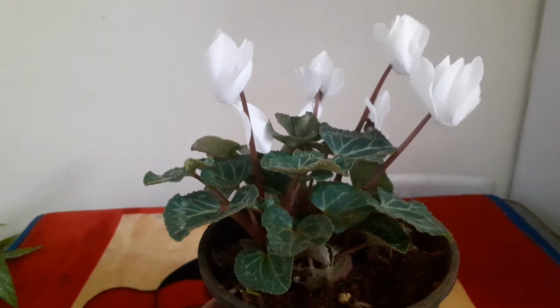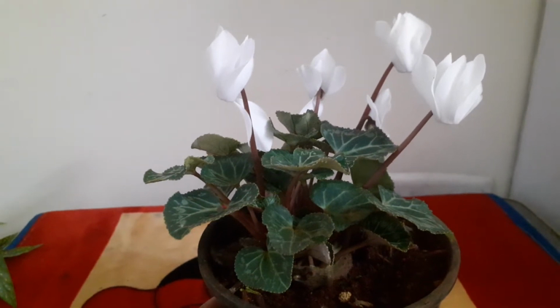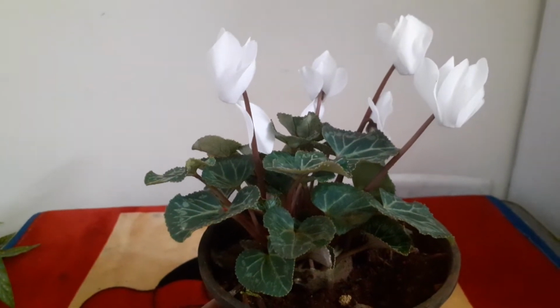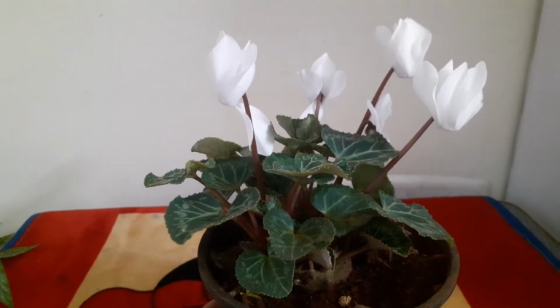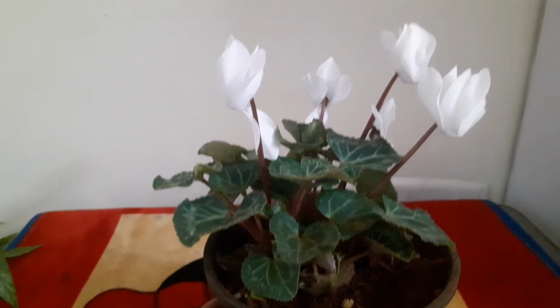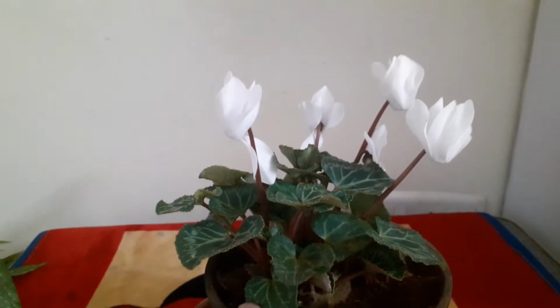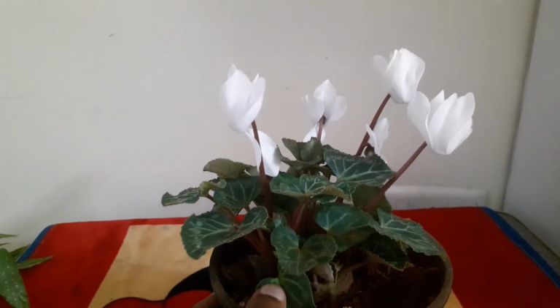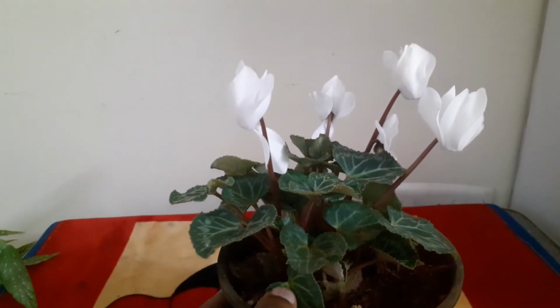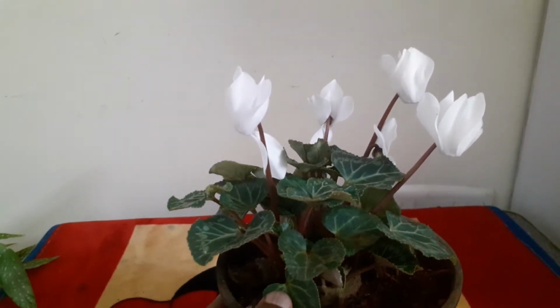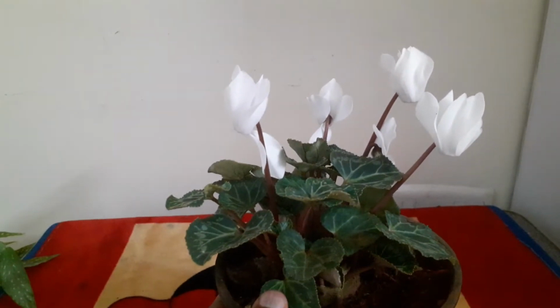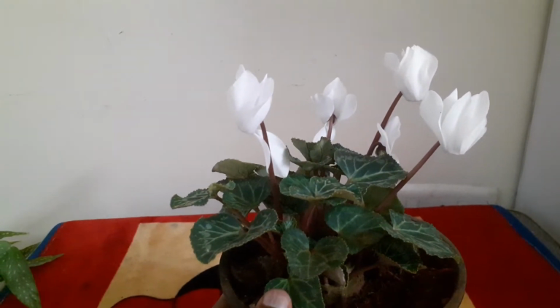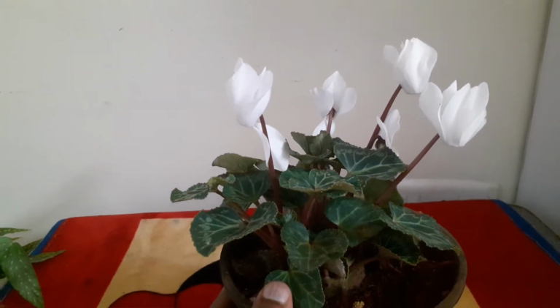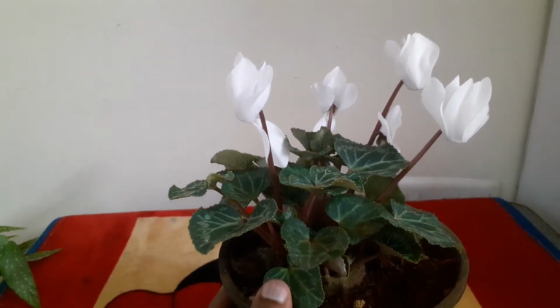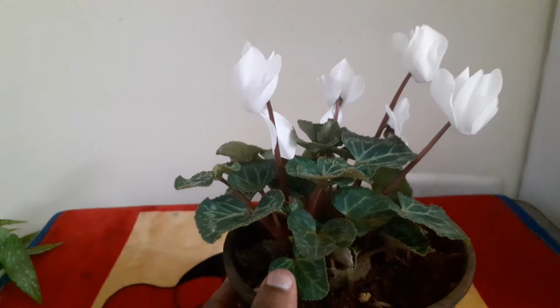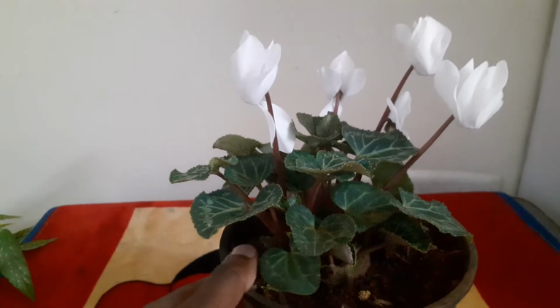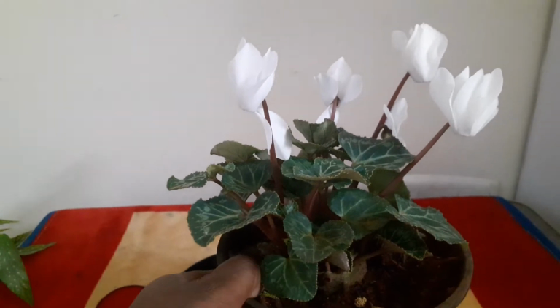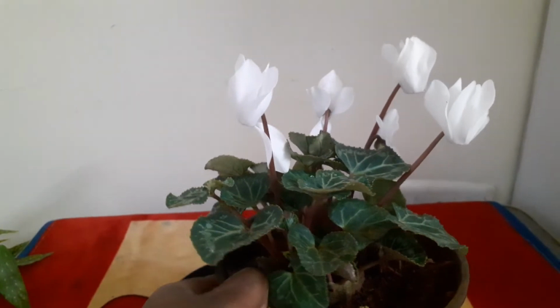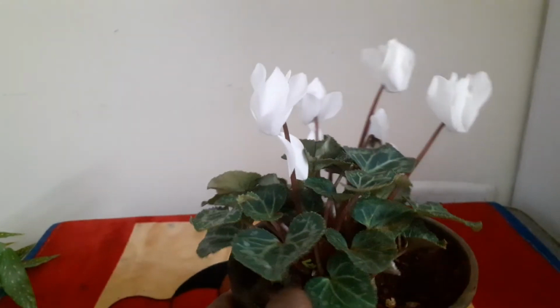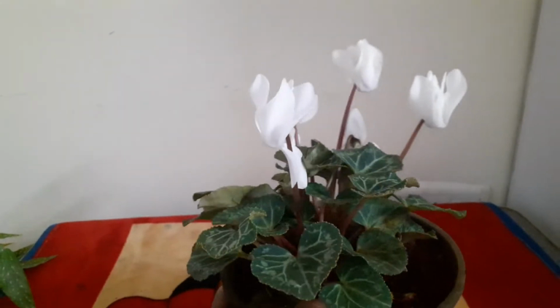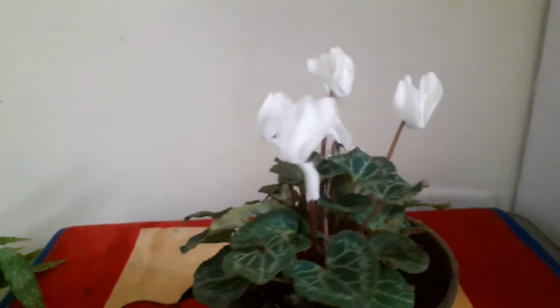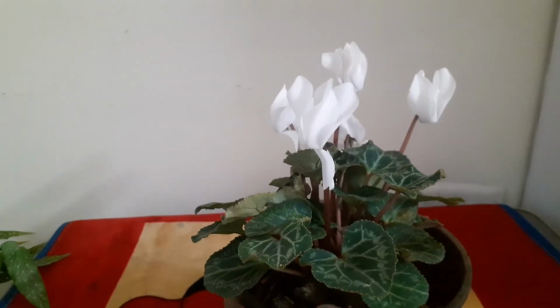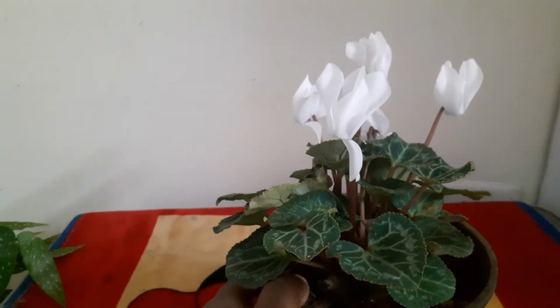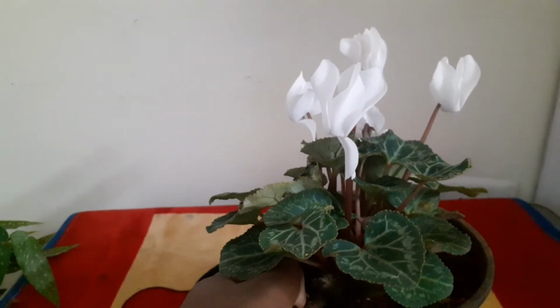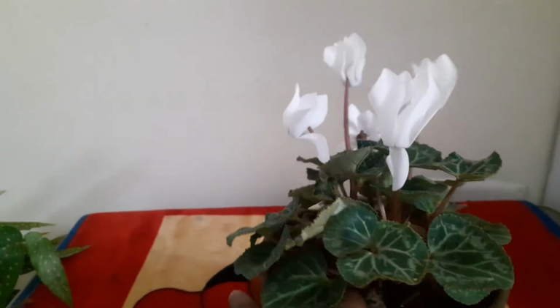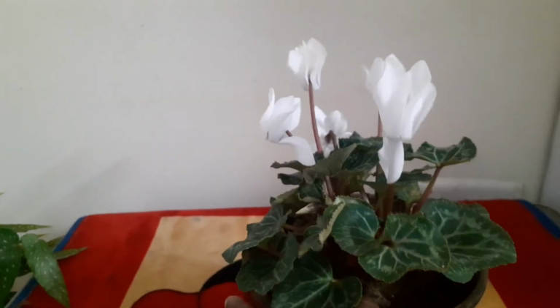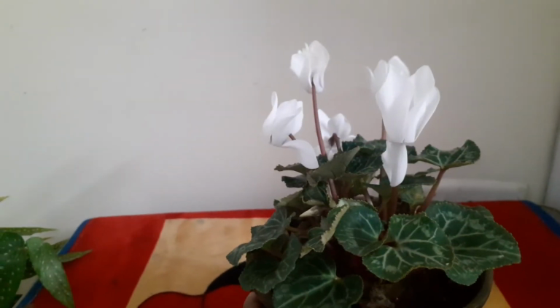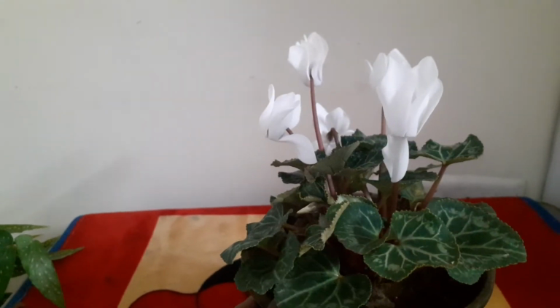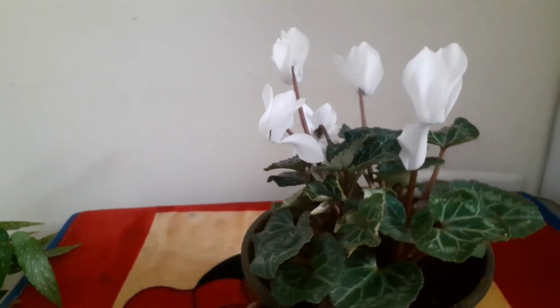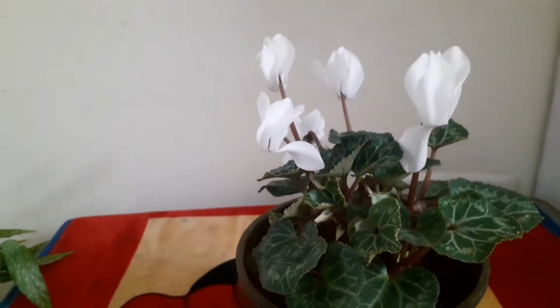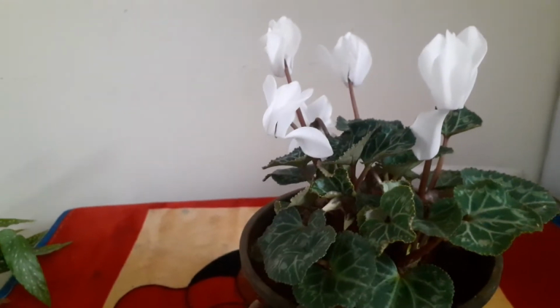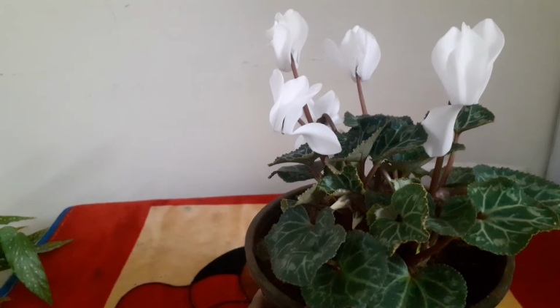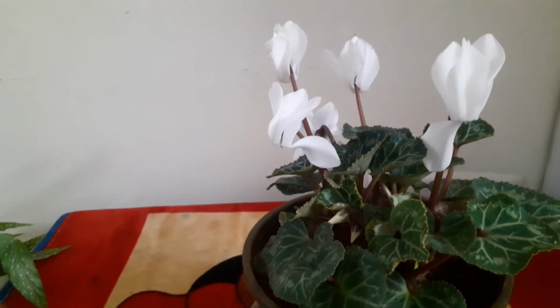Hi! How are you all? So now I'm going to tell about the flowering plant and this is the first video on the flowering plant.